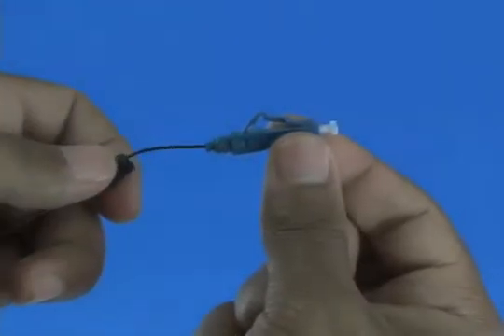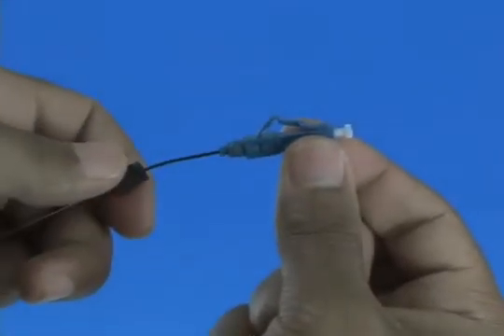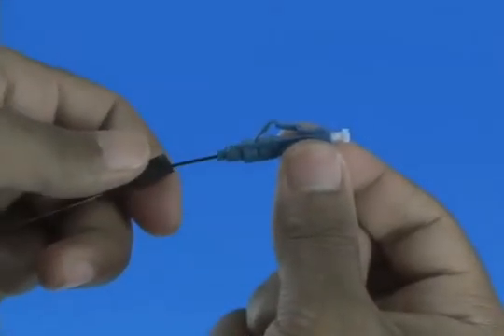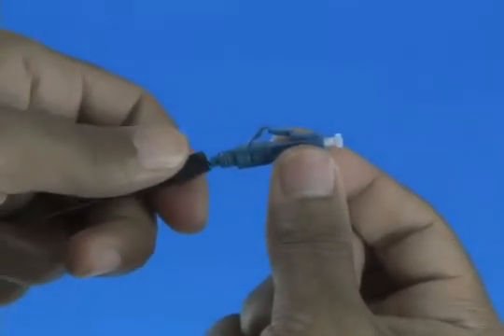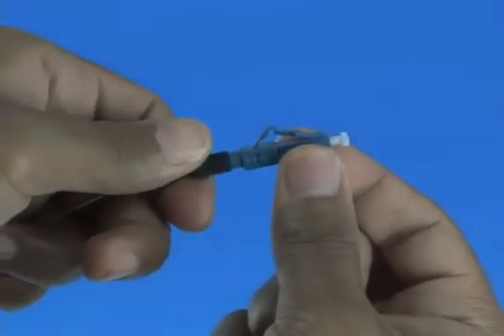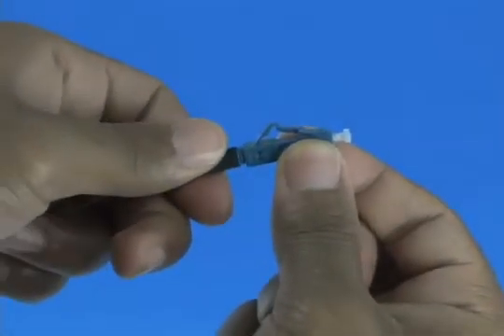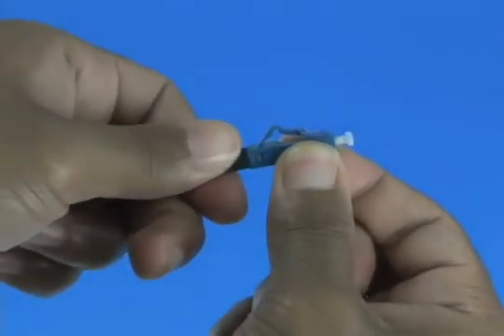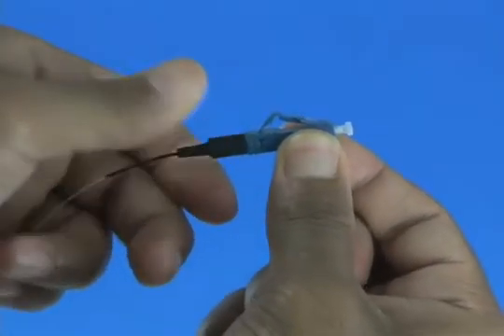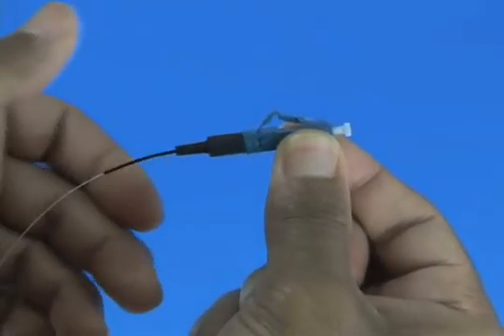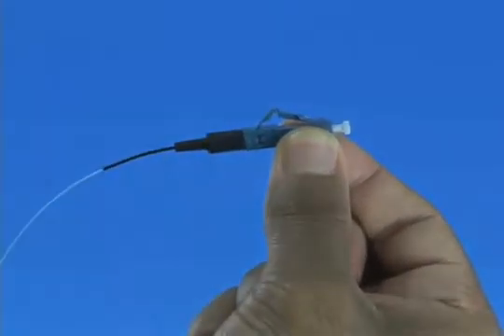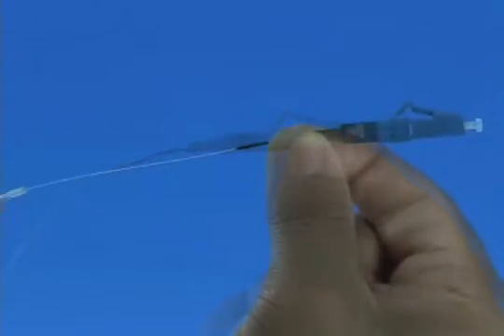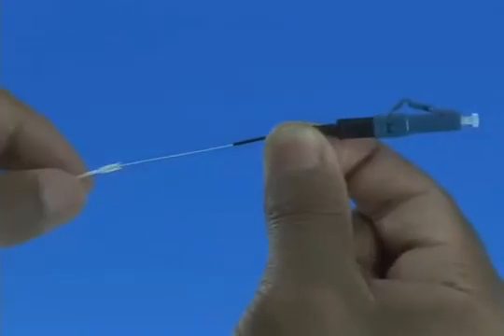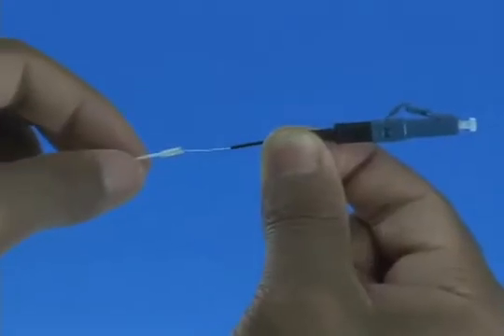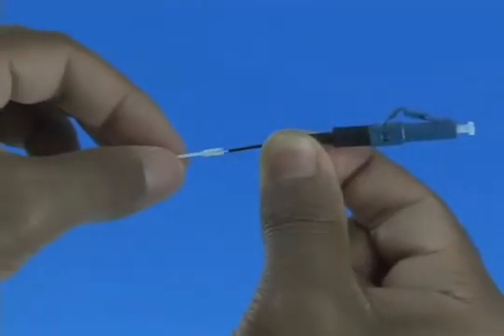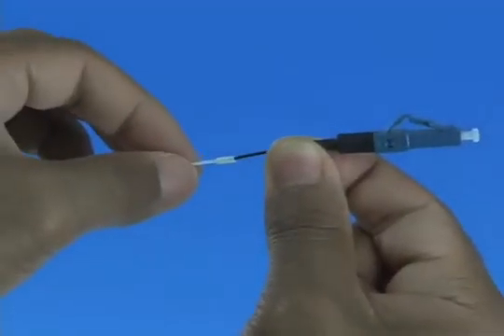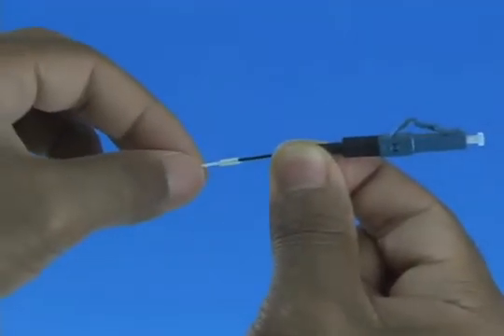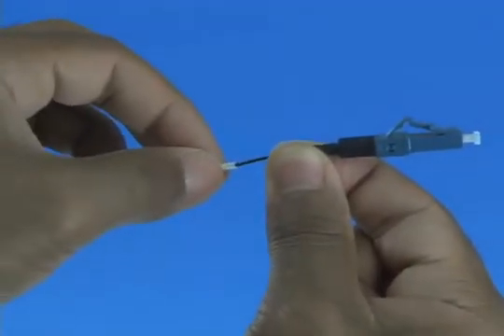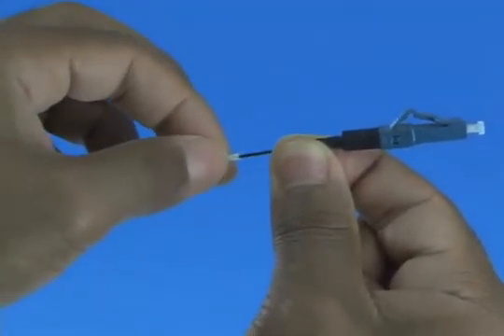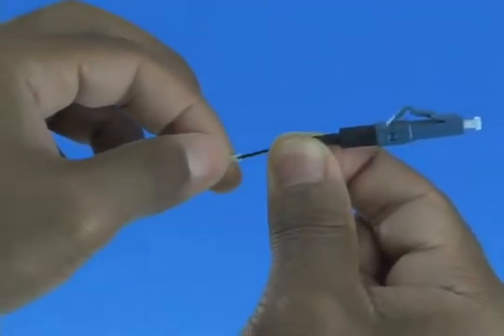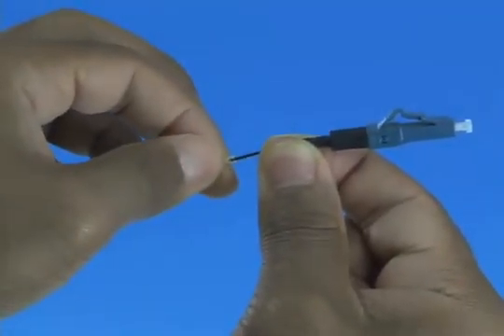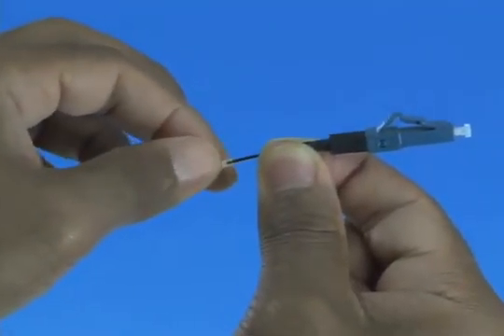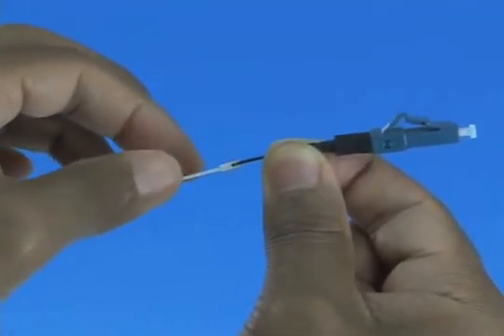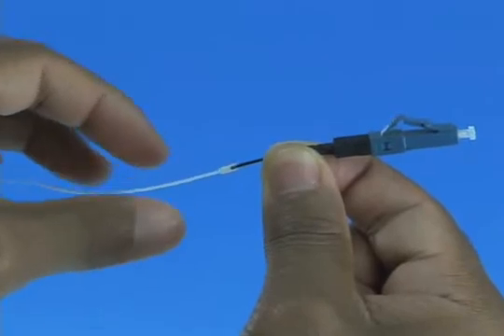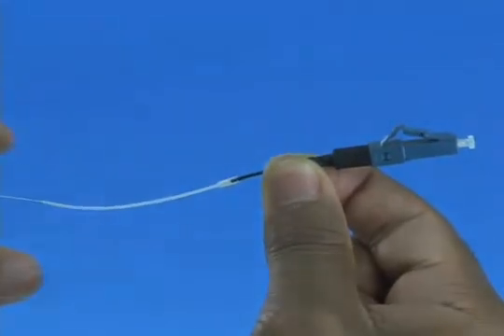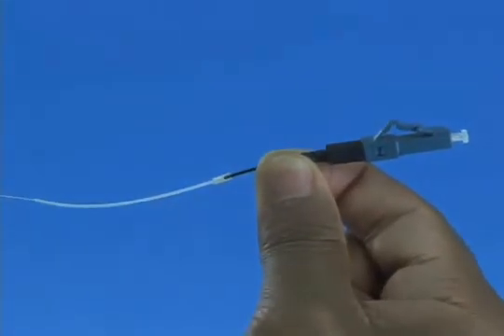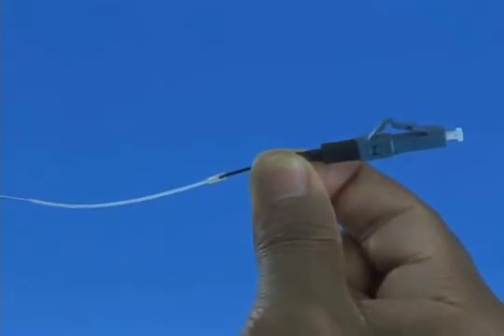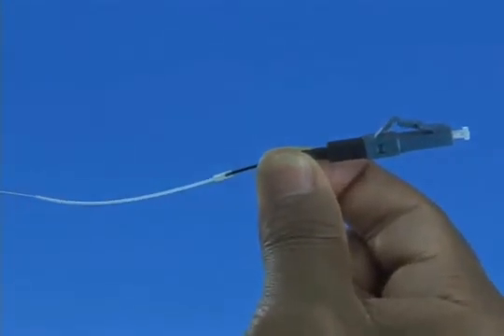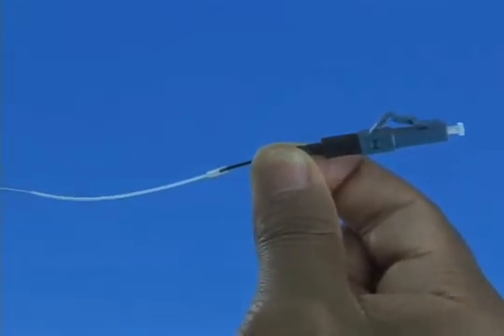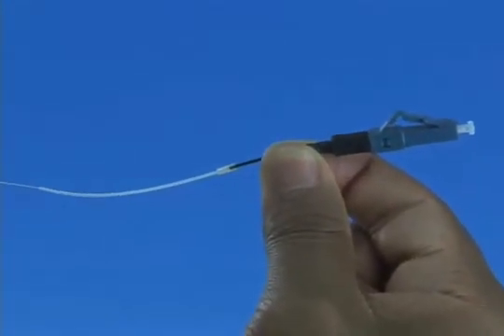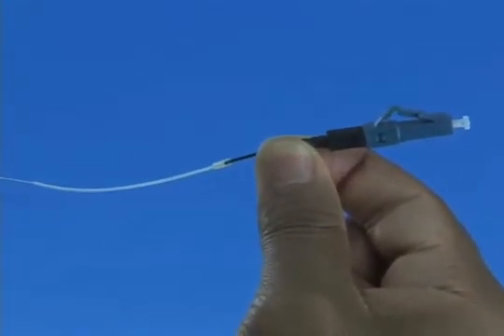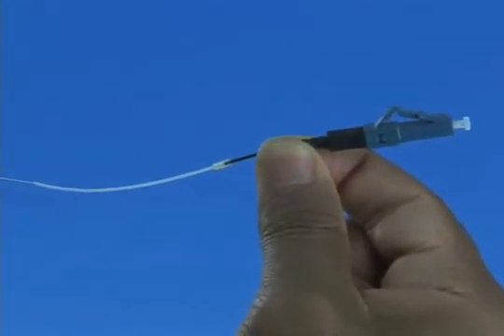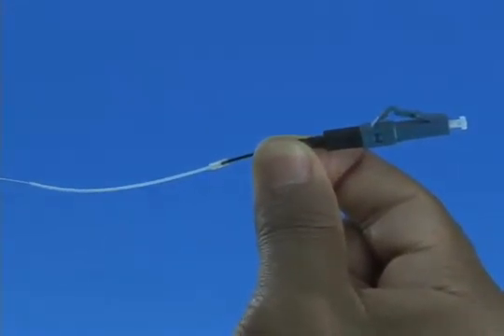Slide the 900 micron boot onto the connector. Slide the clear protective tube toward the connector and attach it to the 250 micron protective tube. Termination is now complete.